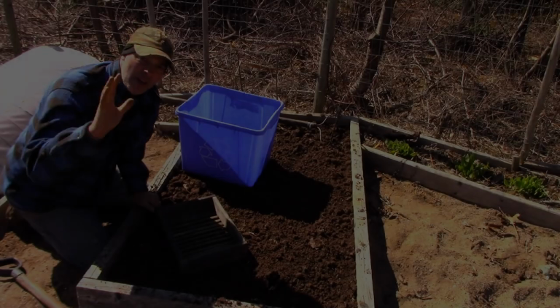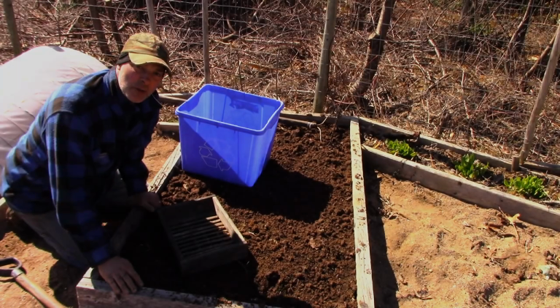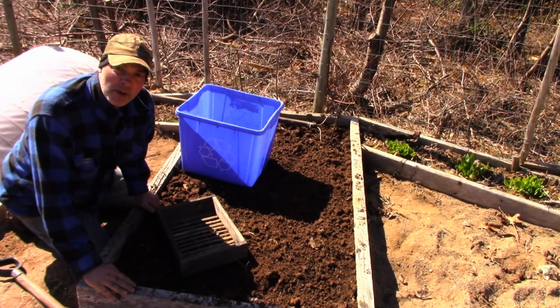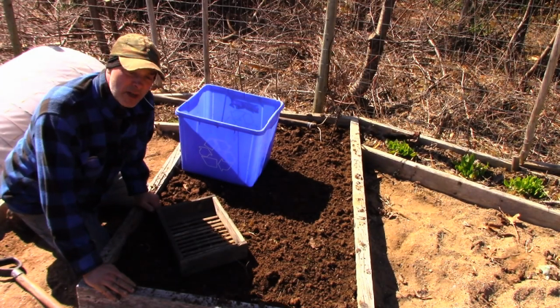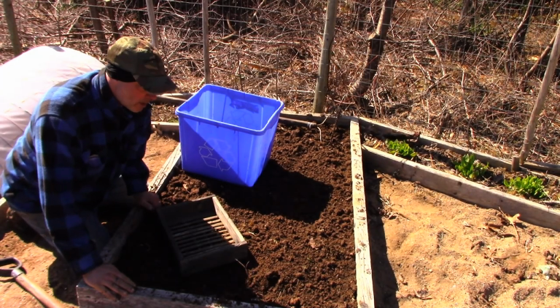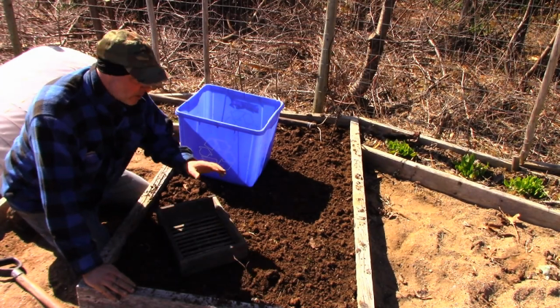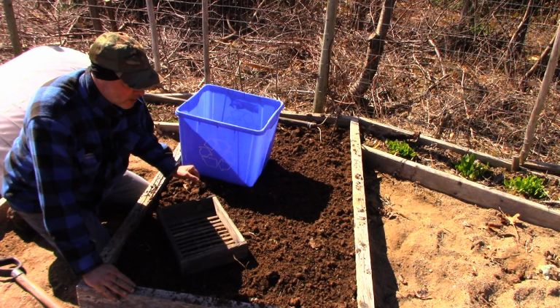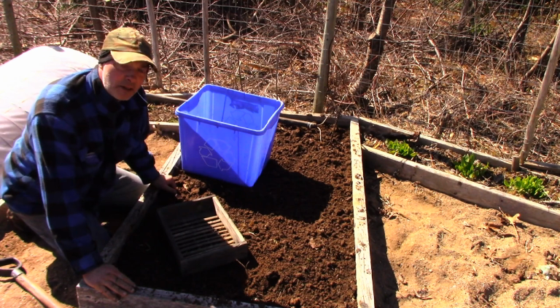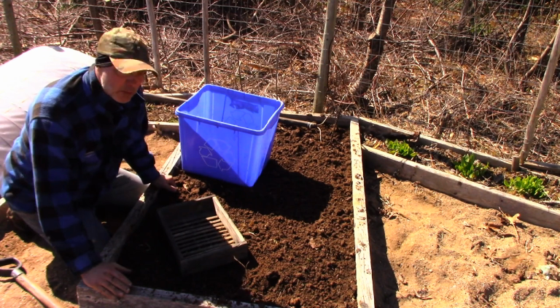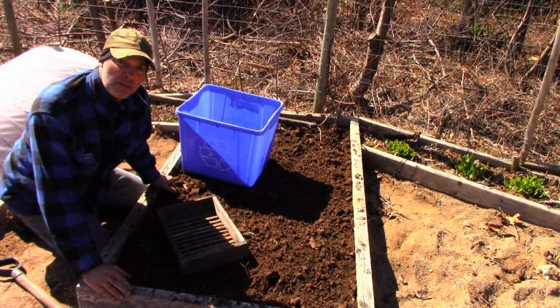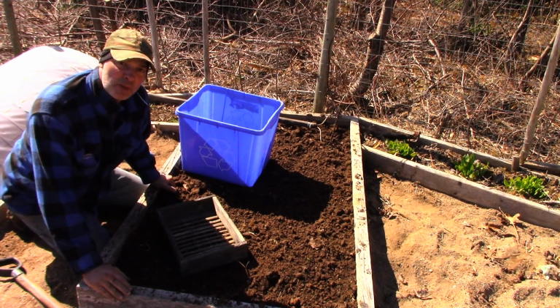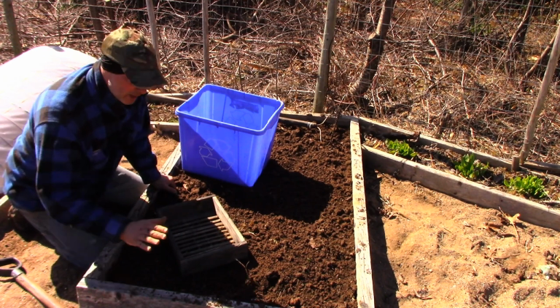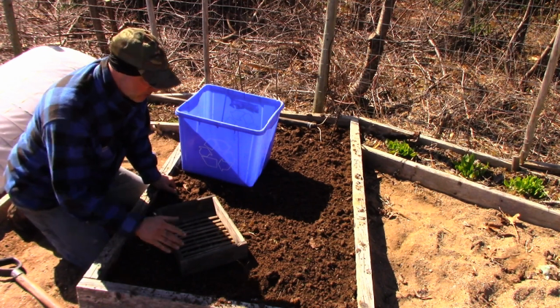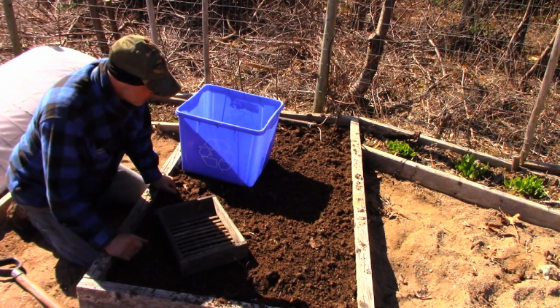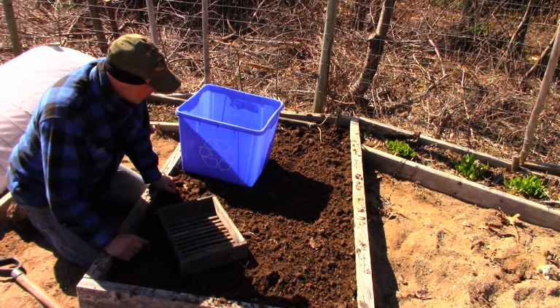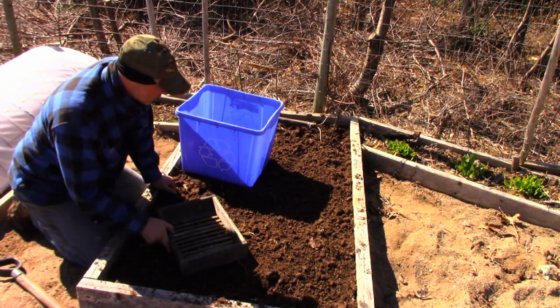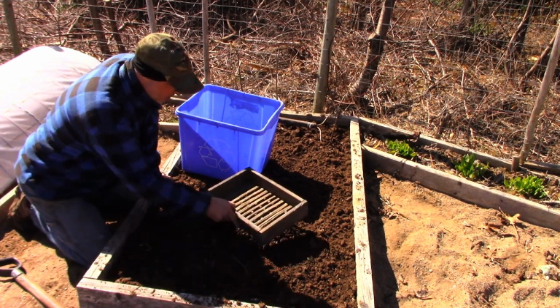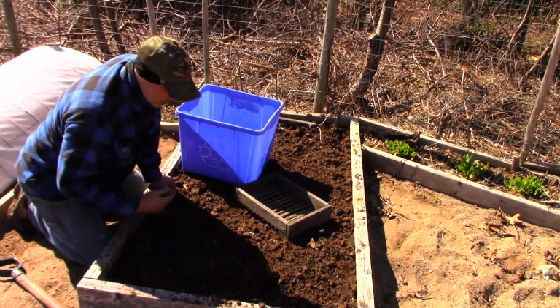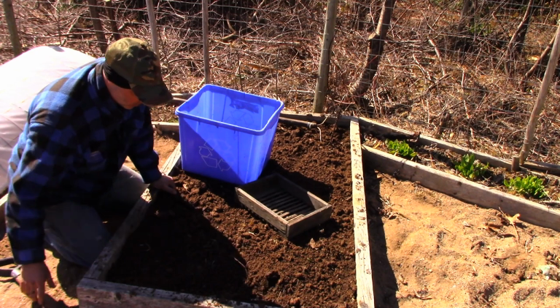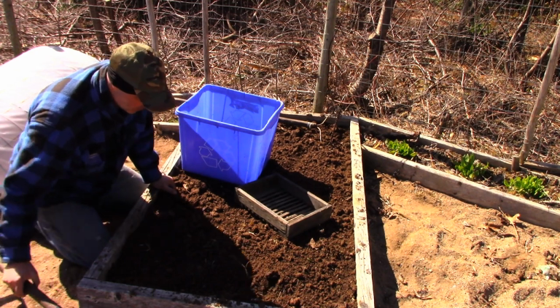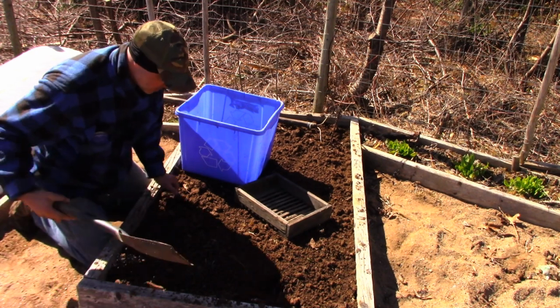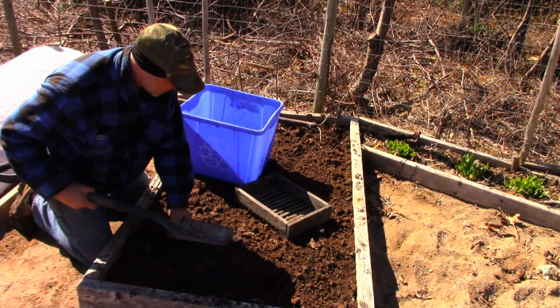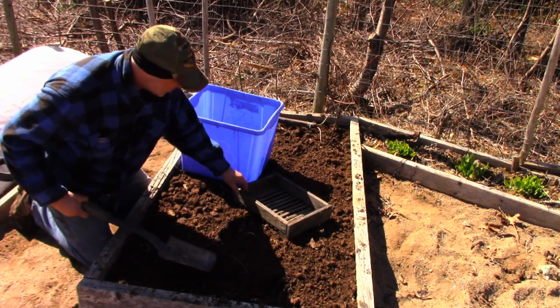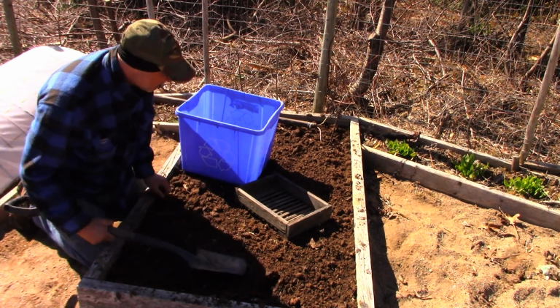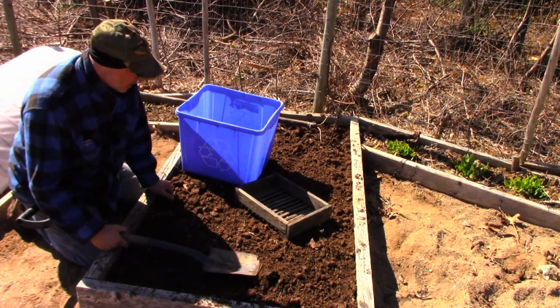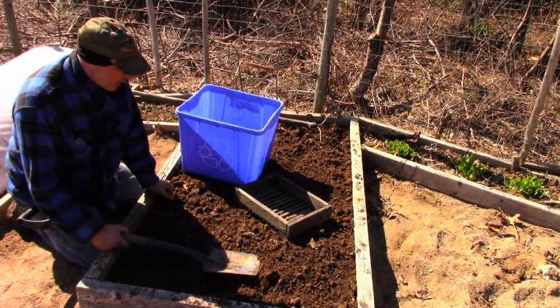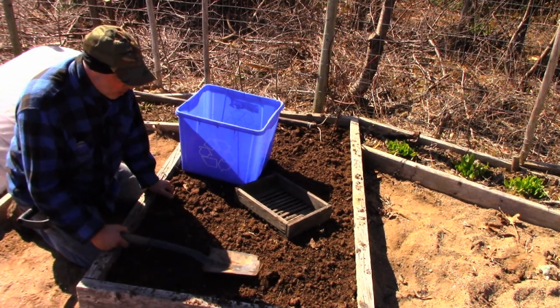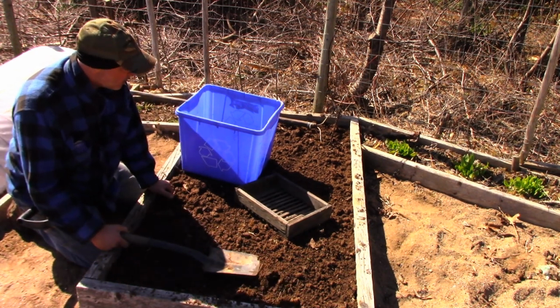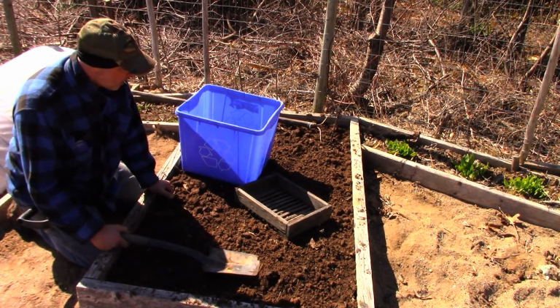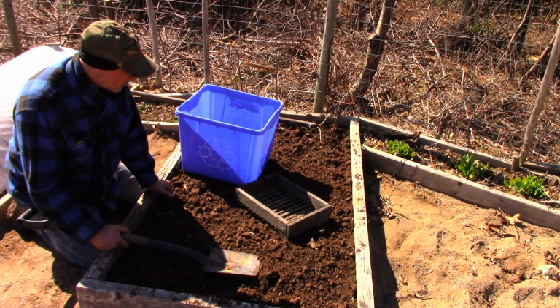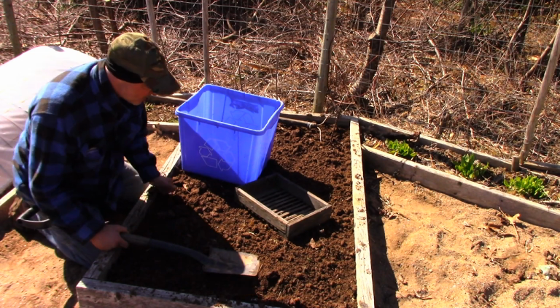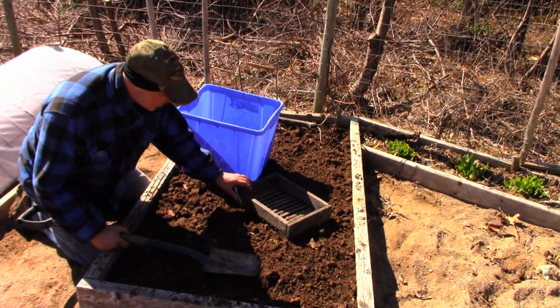Hey, it's Greg here with MaritimeGardening.com. I'm out here in the garden and I'm out to plant some spinach and lettuce in this bed. The soil here is quite coarse for reasons I don't want to get into, so I'm going to screen some soil.